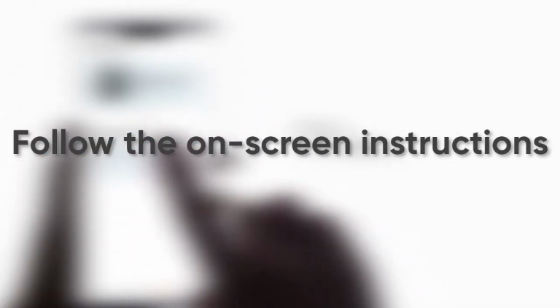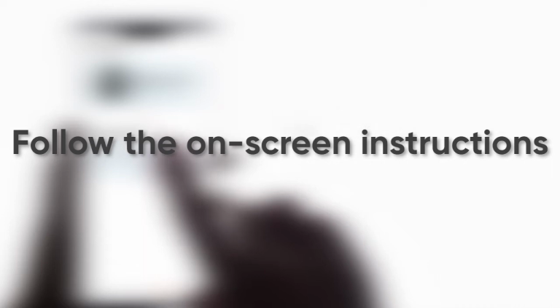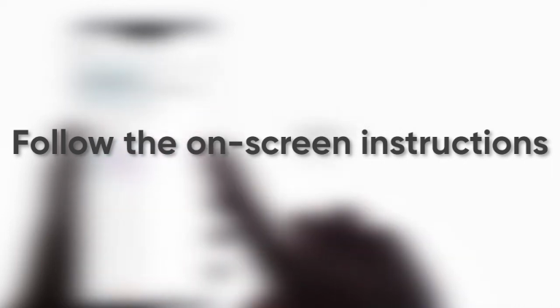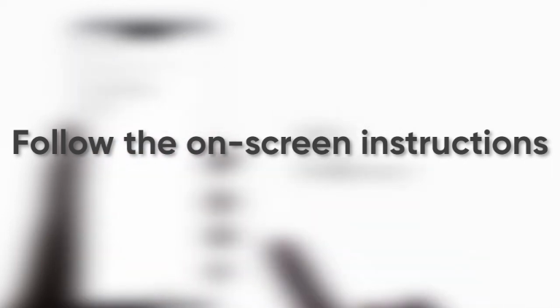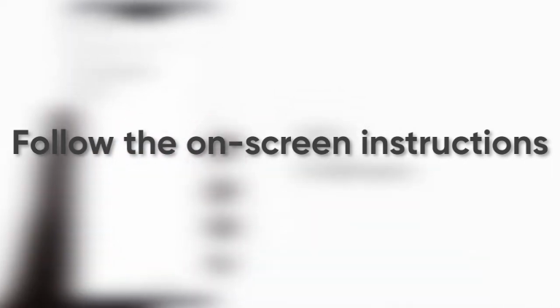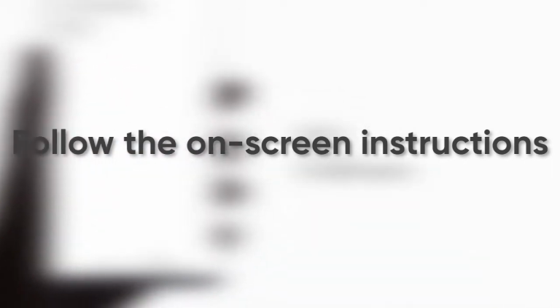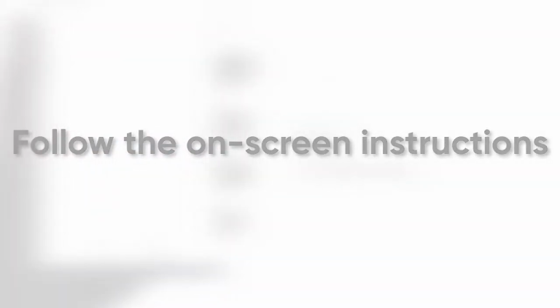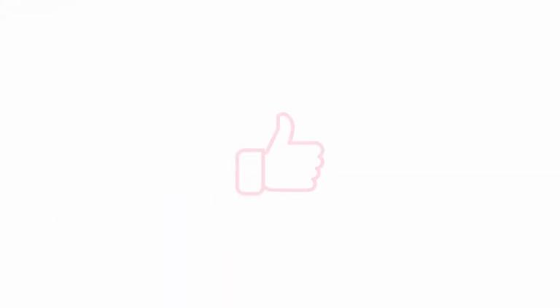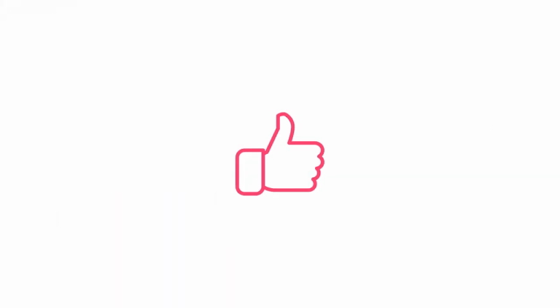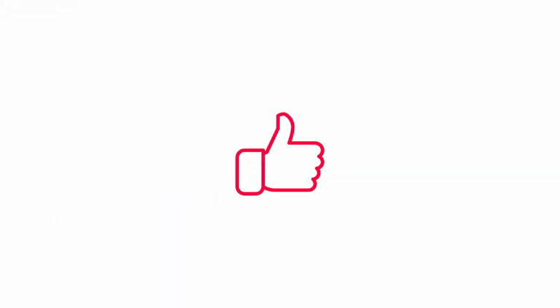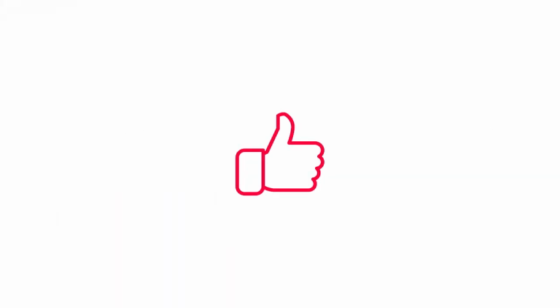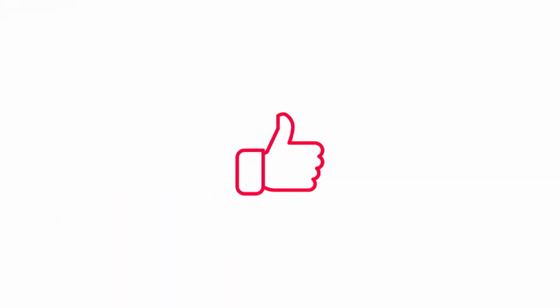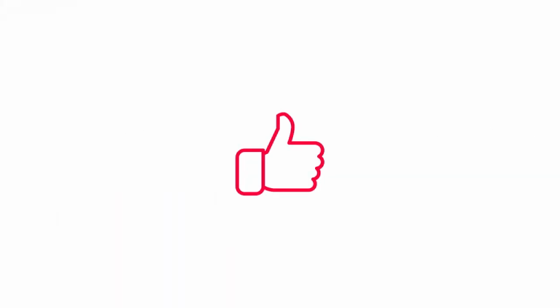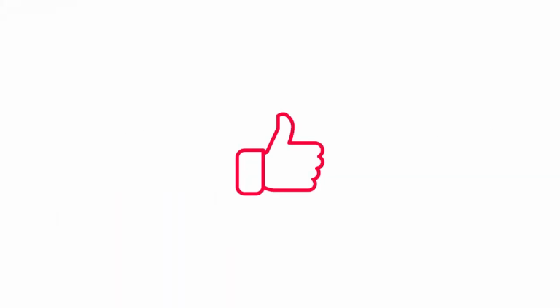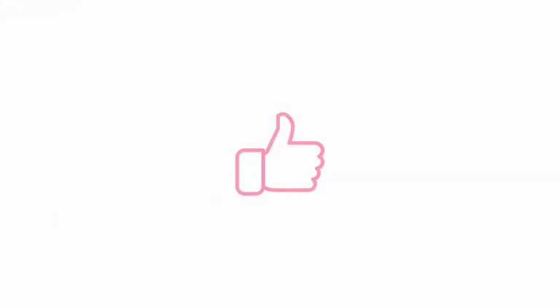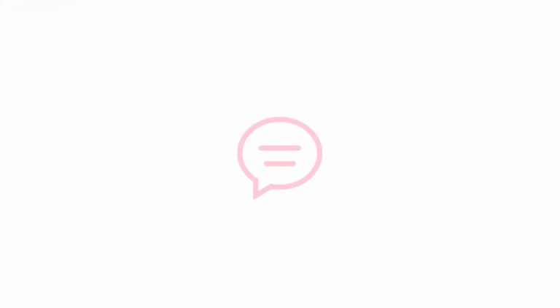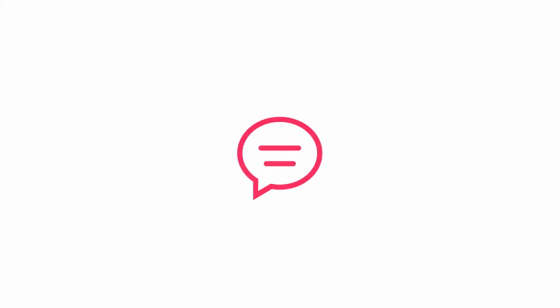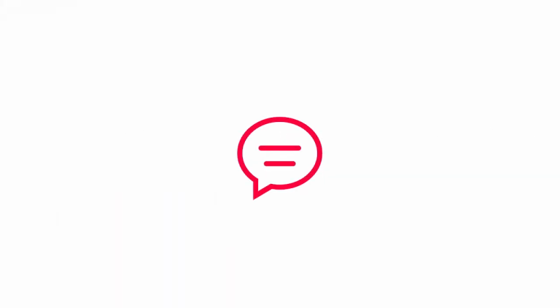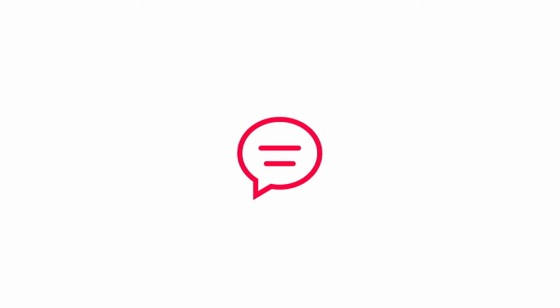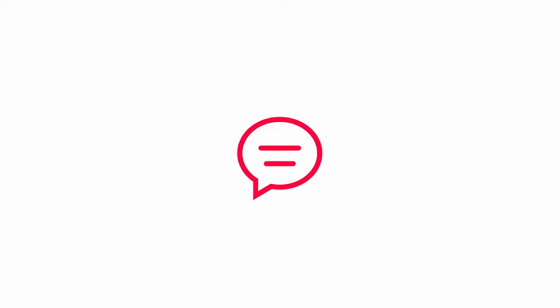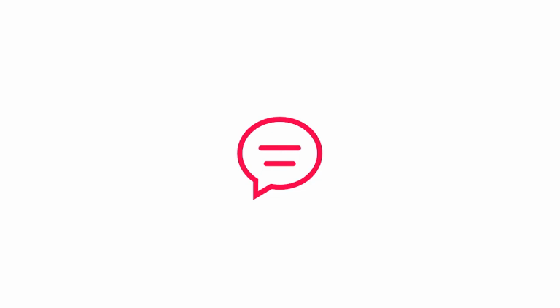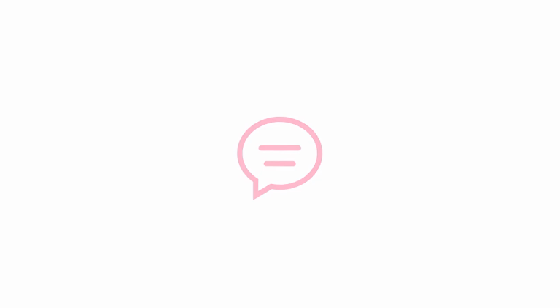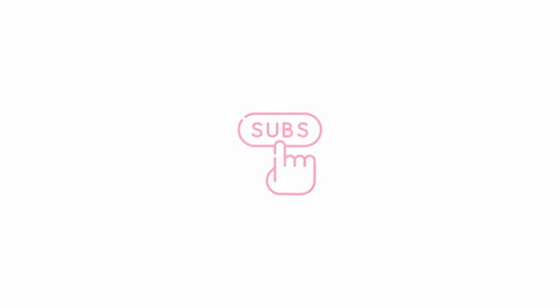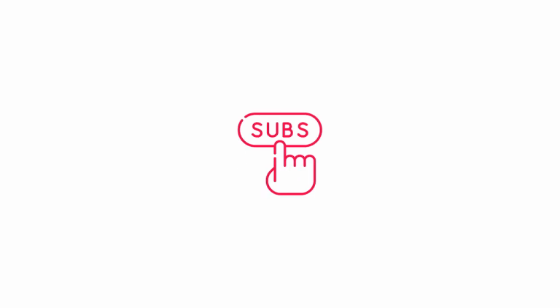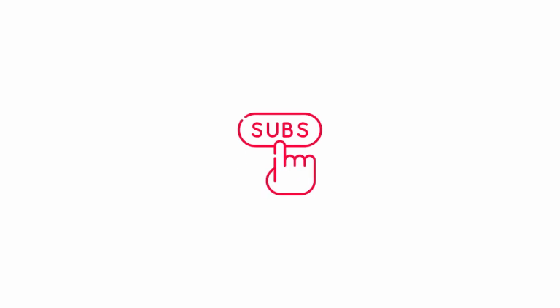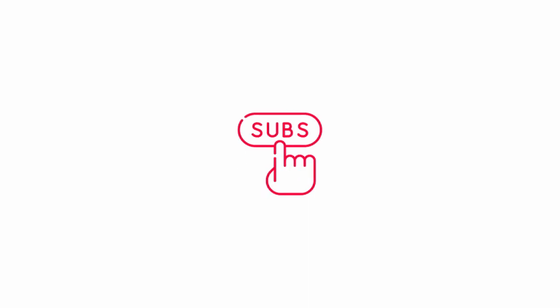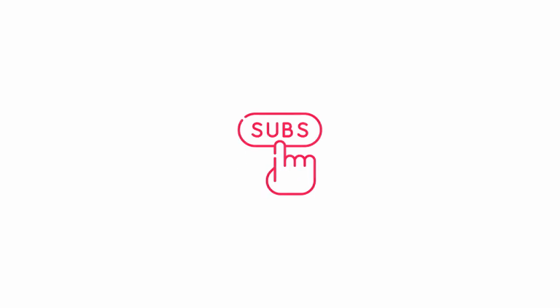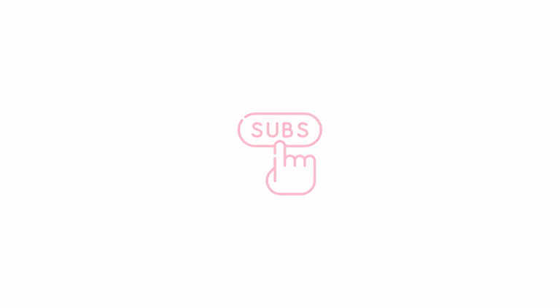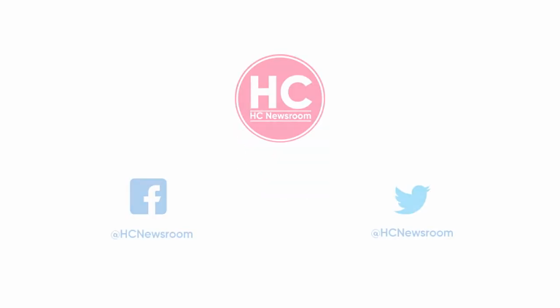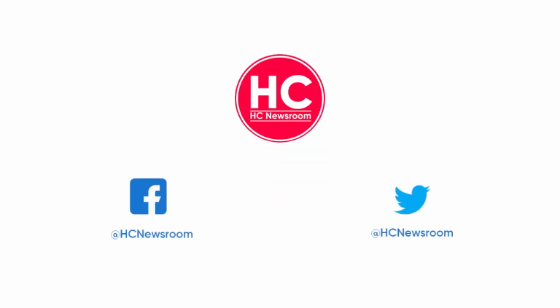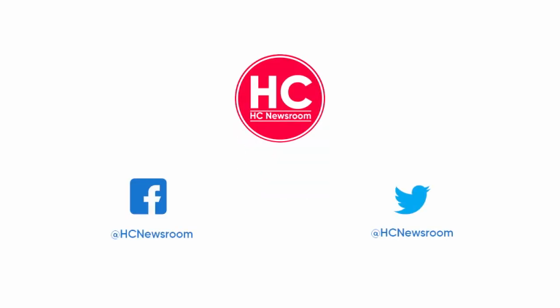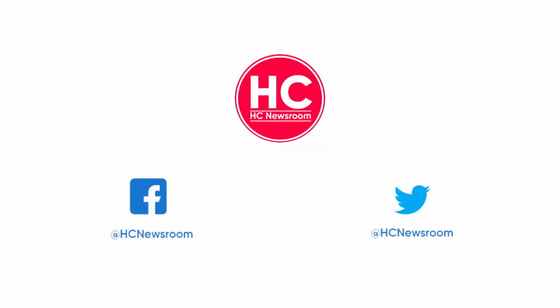That's it for now. If you like this video then give it a thumbs up, leave your thoughts in the comment section and subscribe to our channel for more amazing content.